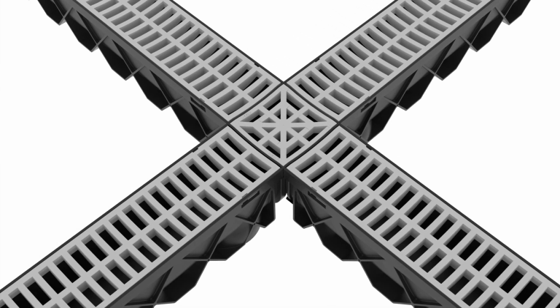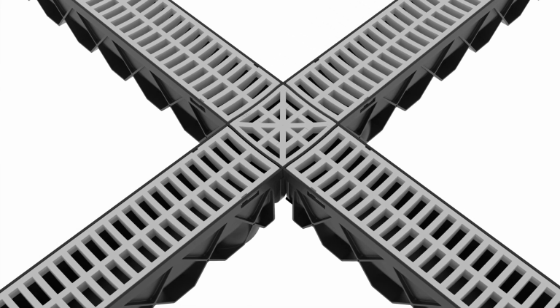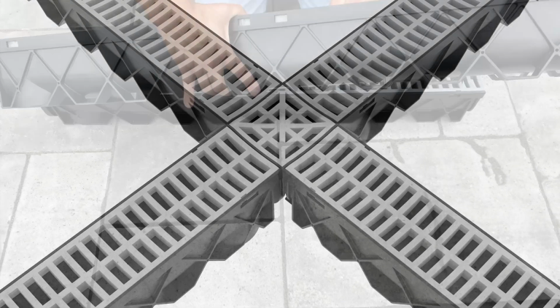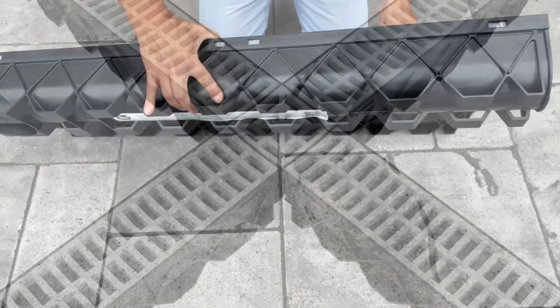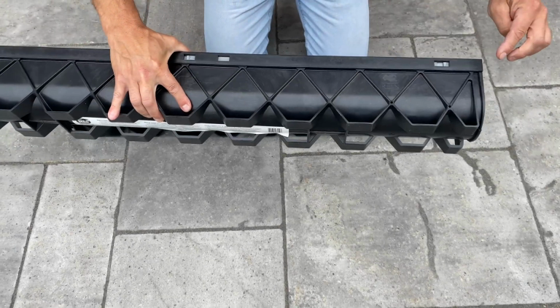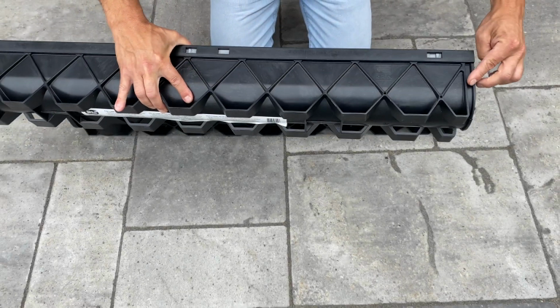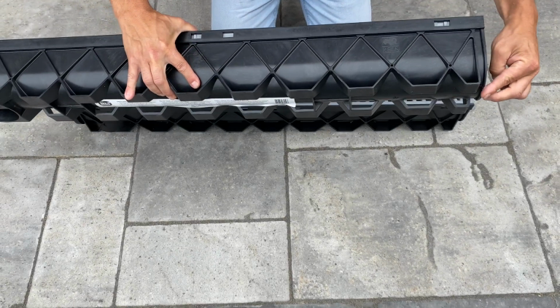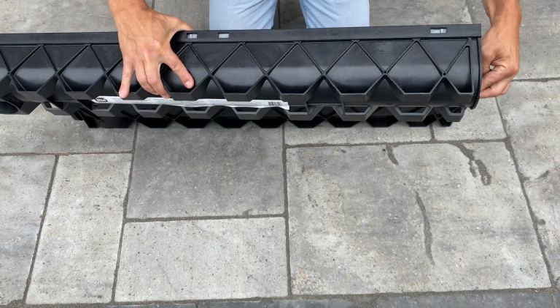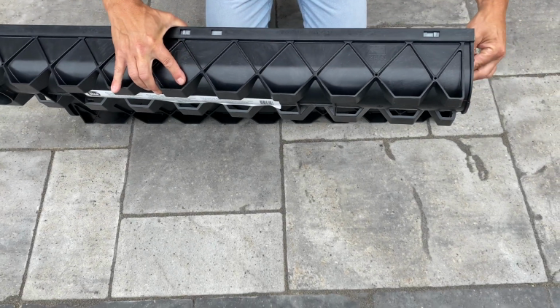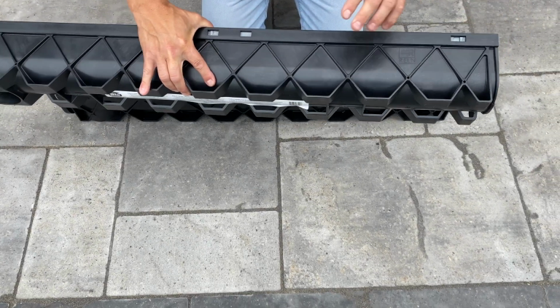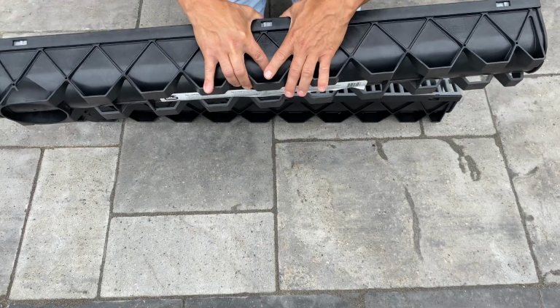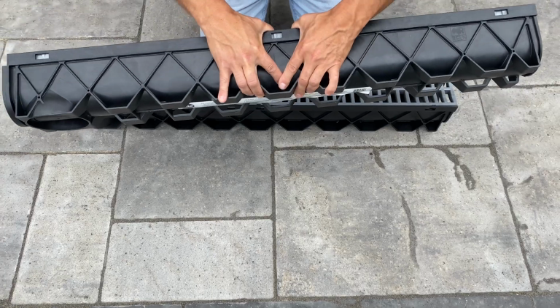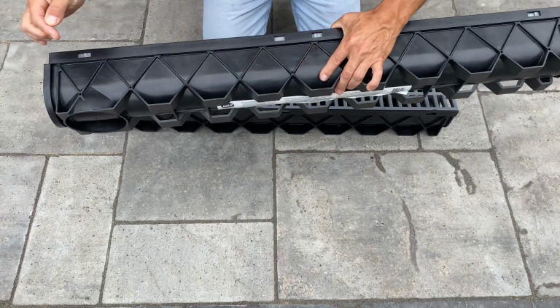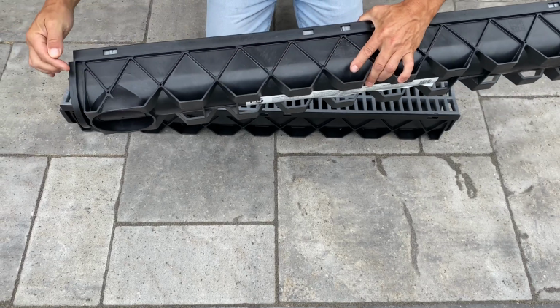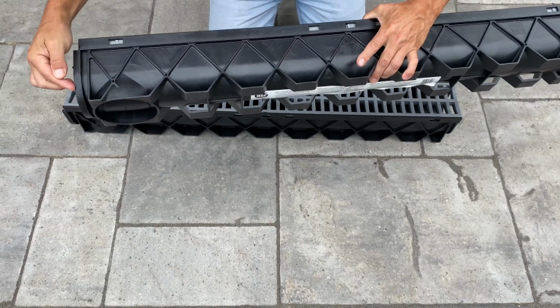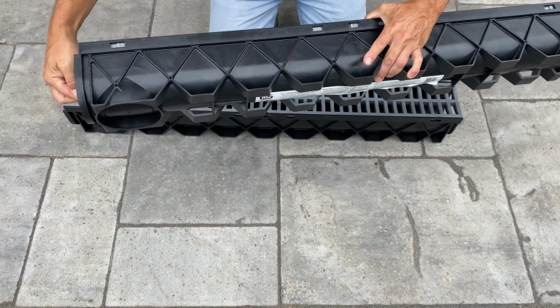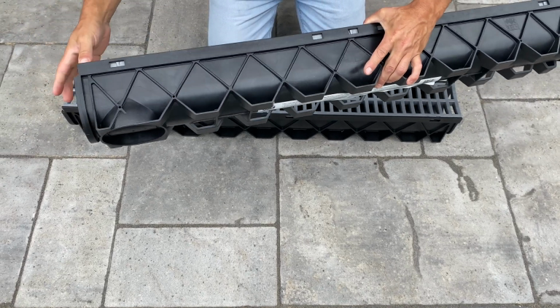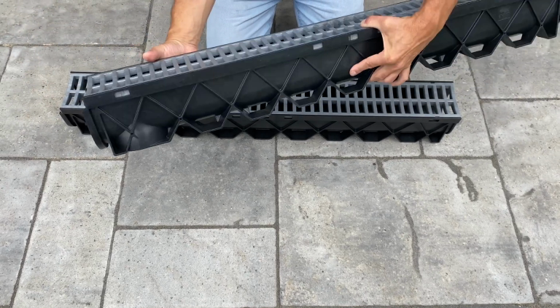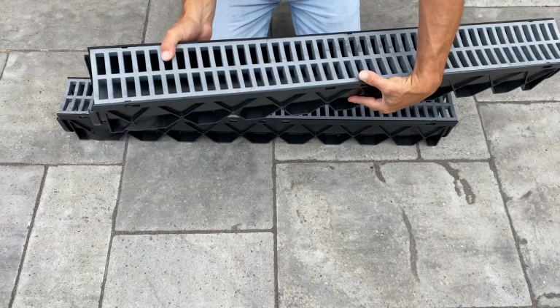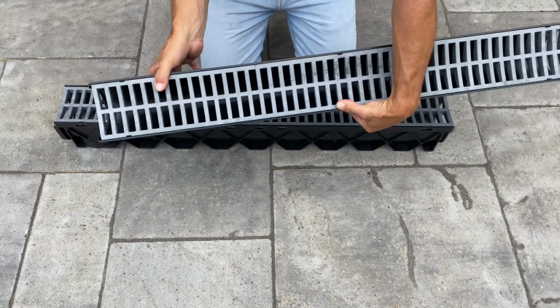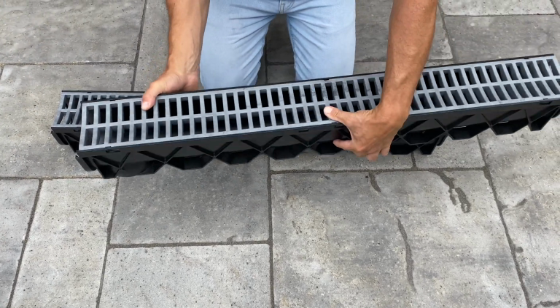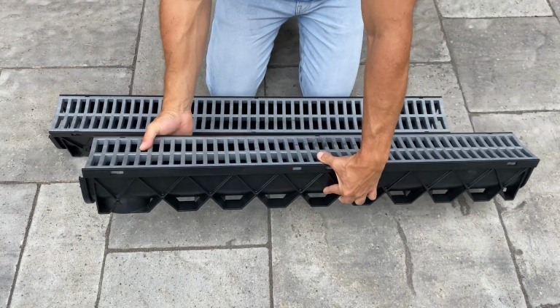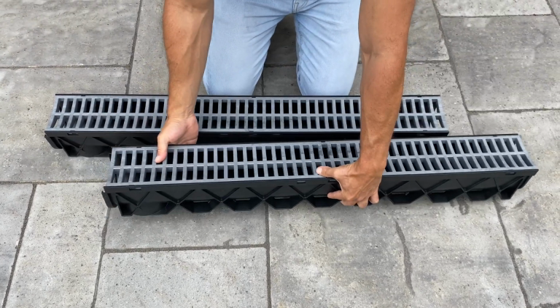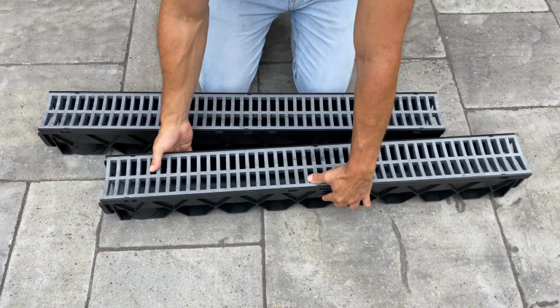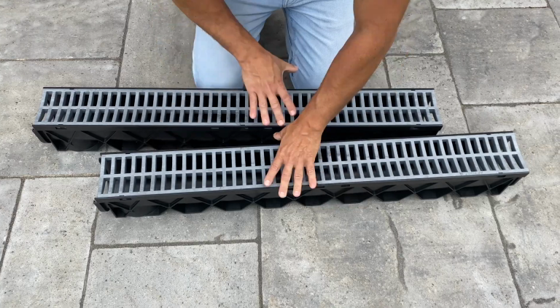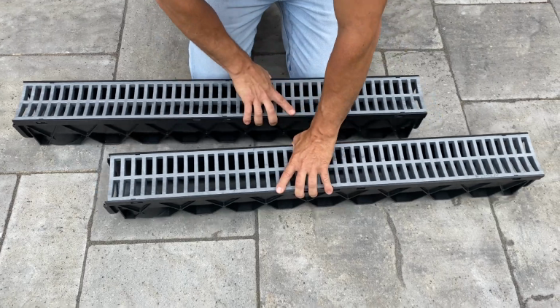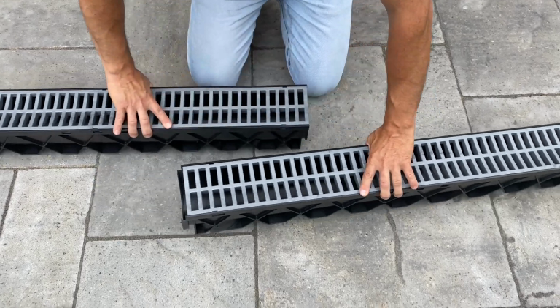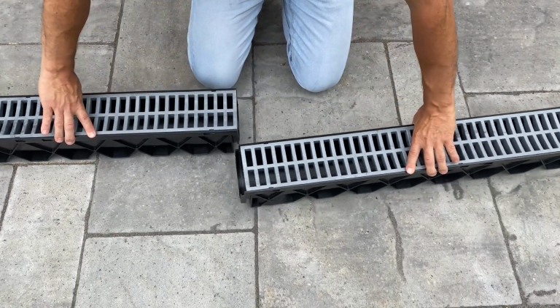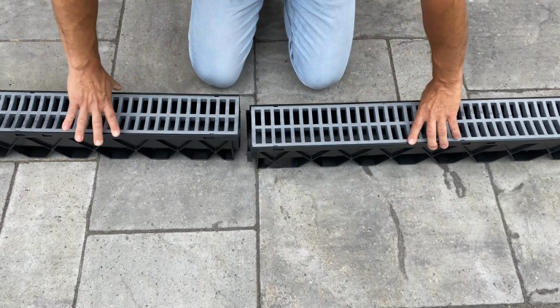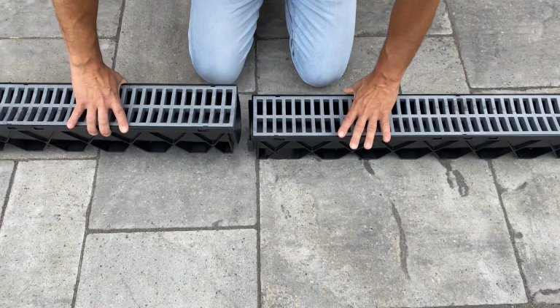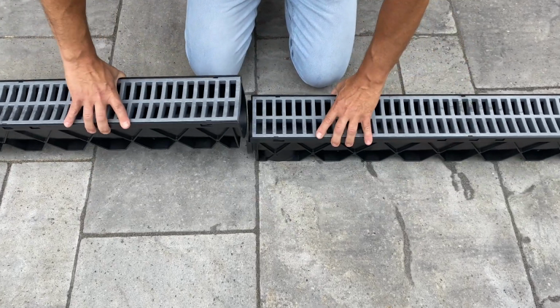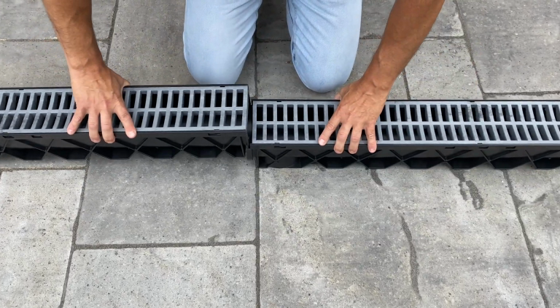The RELM channel drains are a modular system with a male end and a female coupling end, allowing for additional lengths of channels to be connected. The RELM channel drains can also be cut at a desired length.